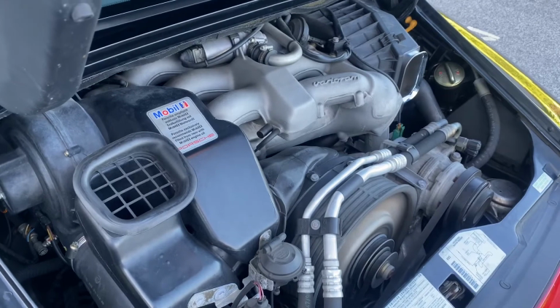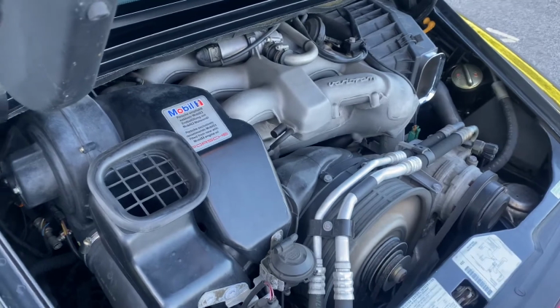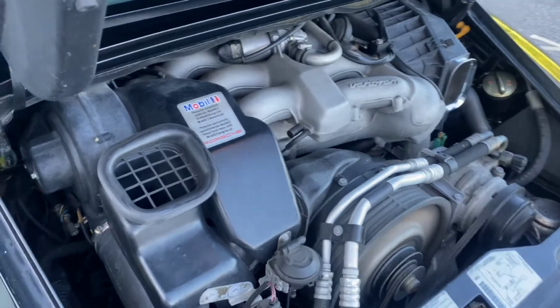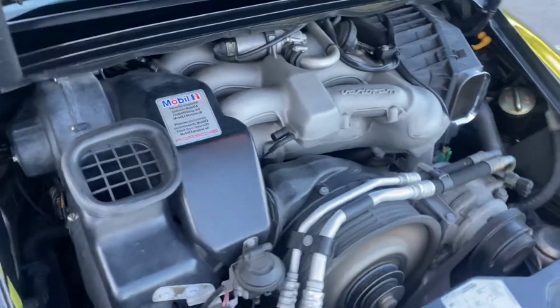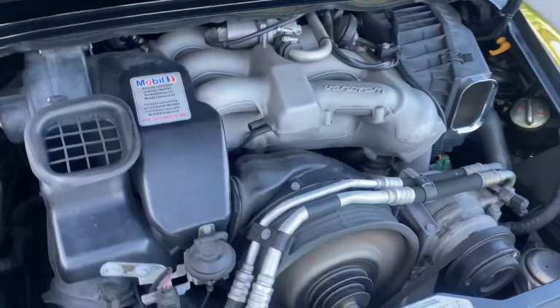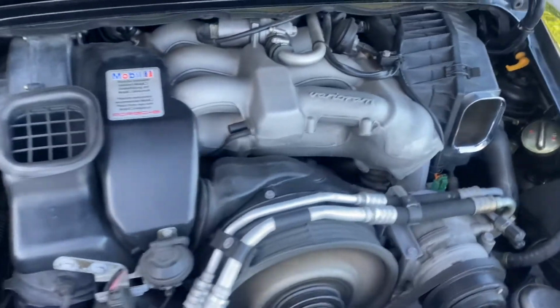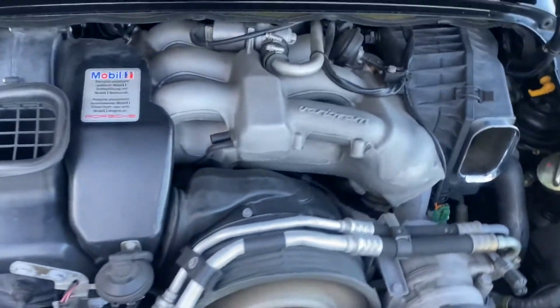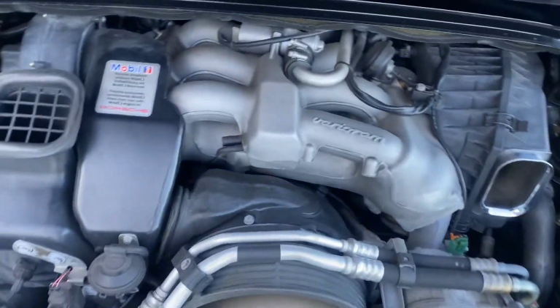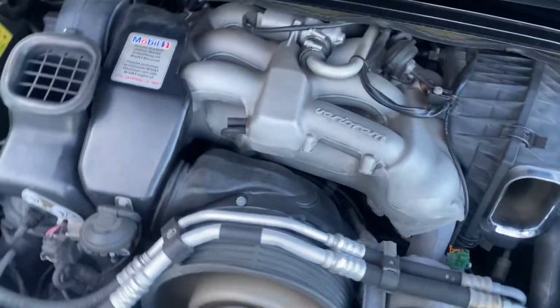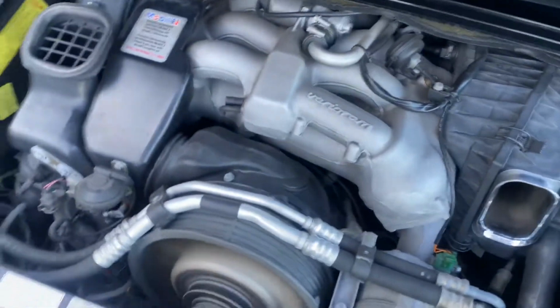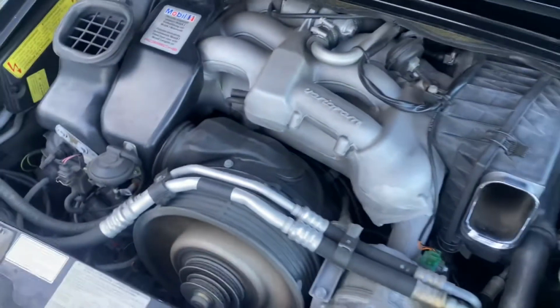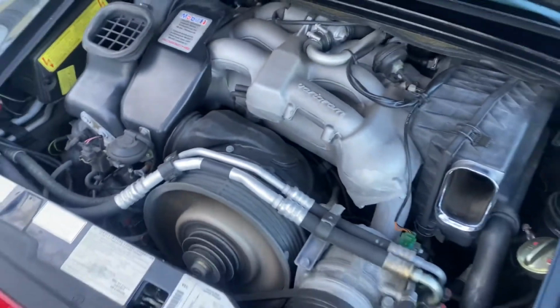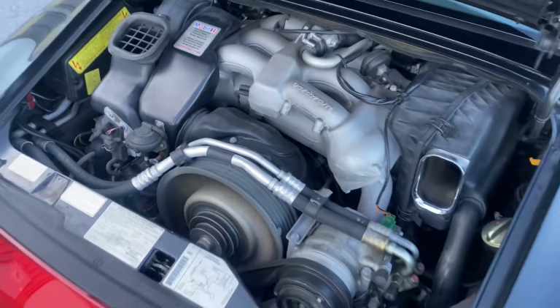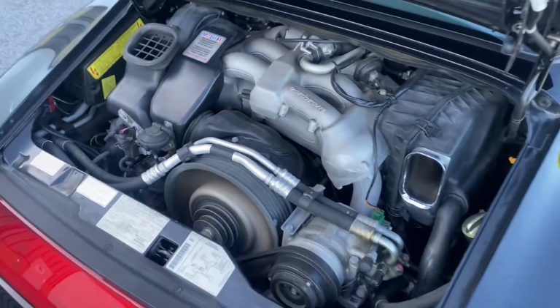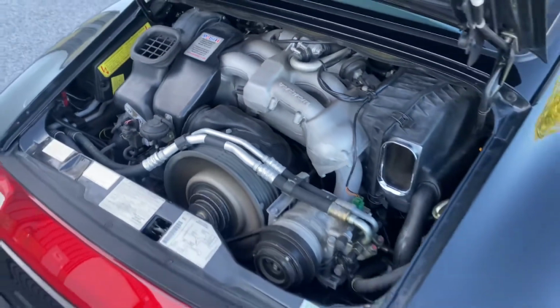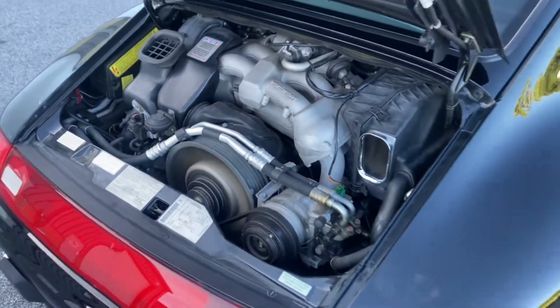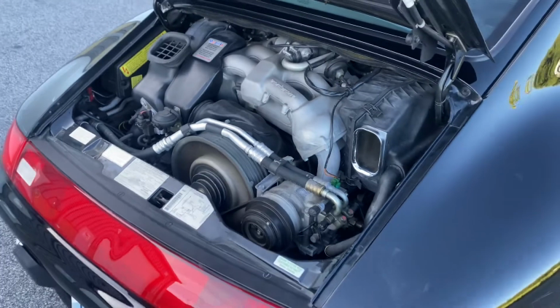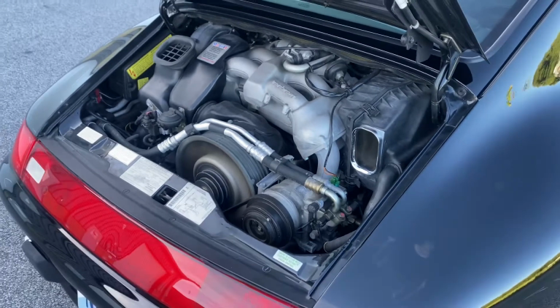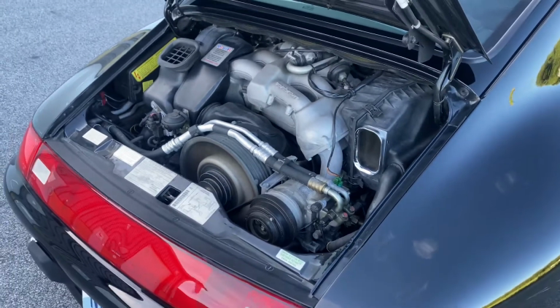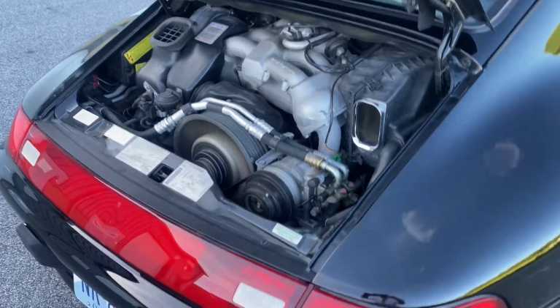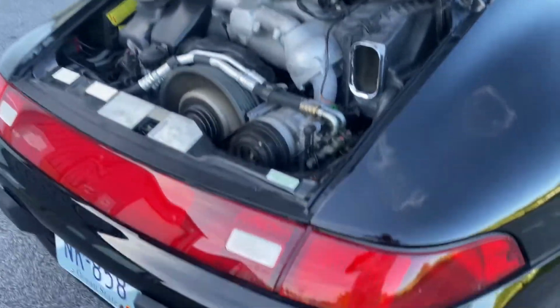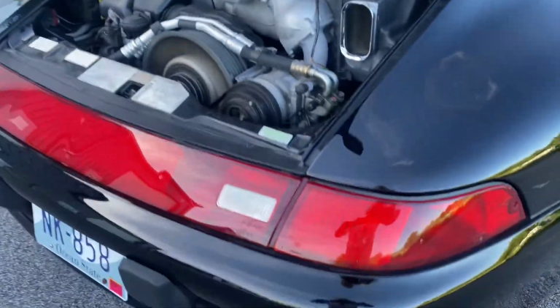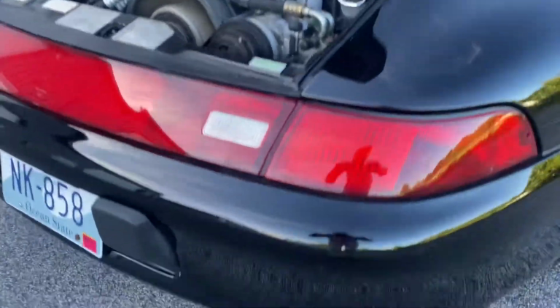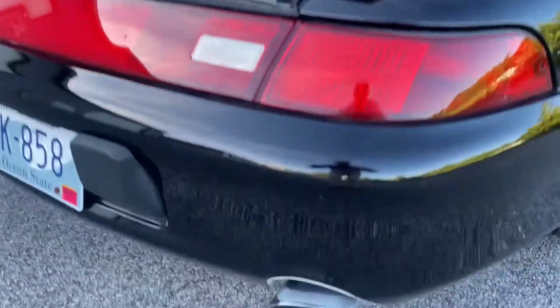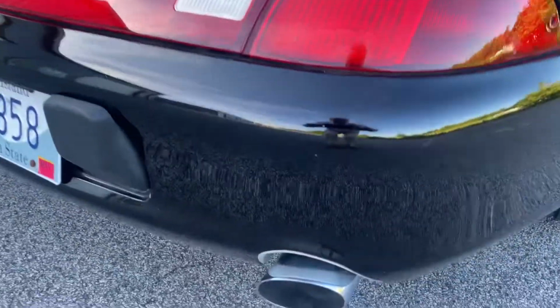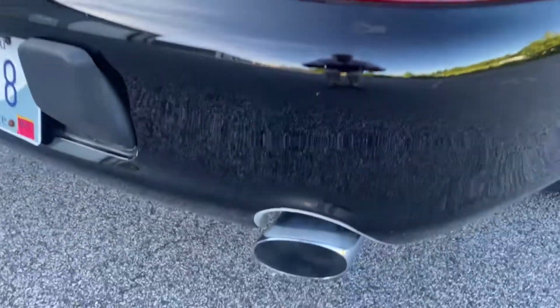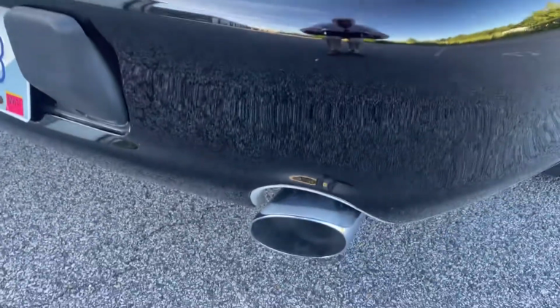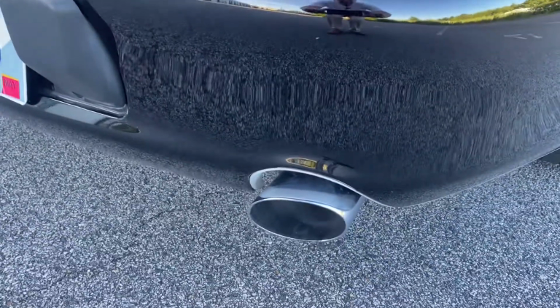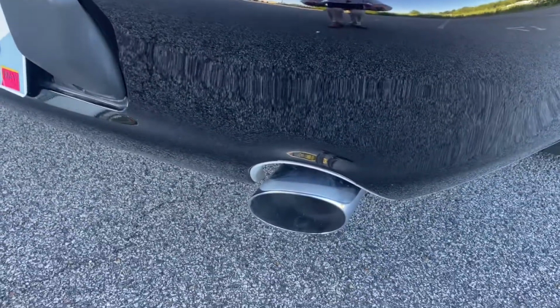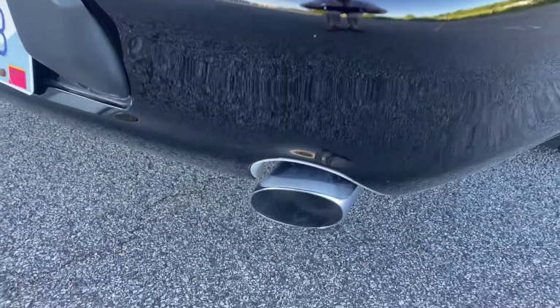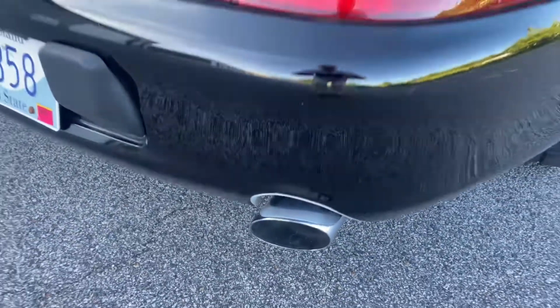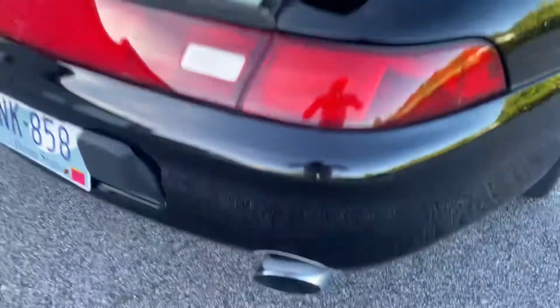Oil changes — three of those done in the last couple of thousand miles over the last three or four years. All services are up to date. Stainless exhaust is another option.